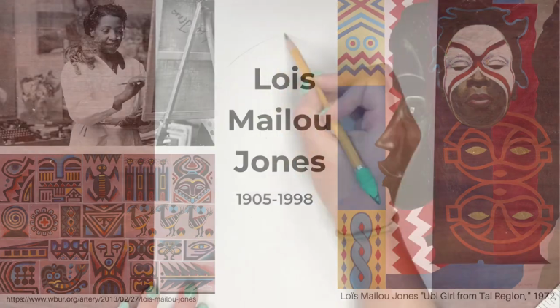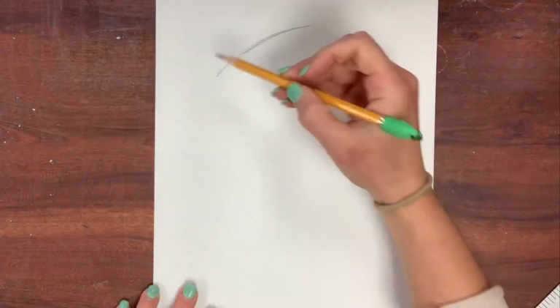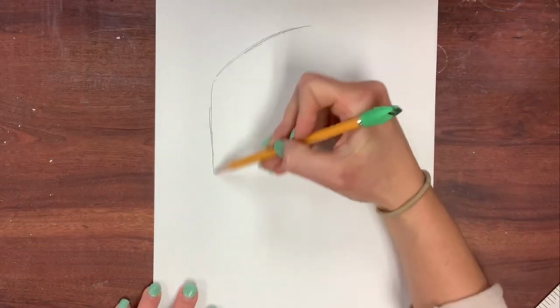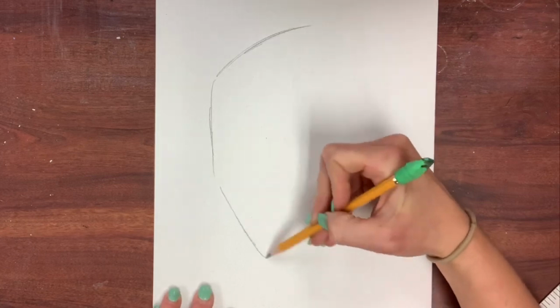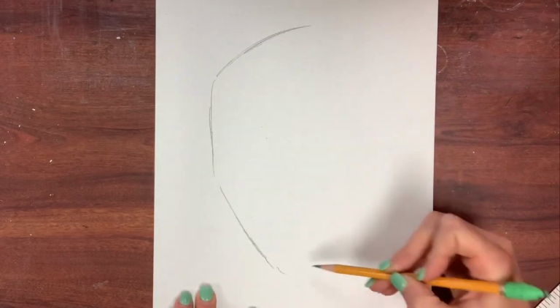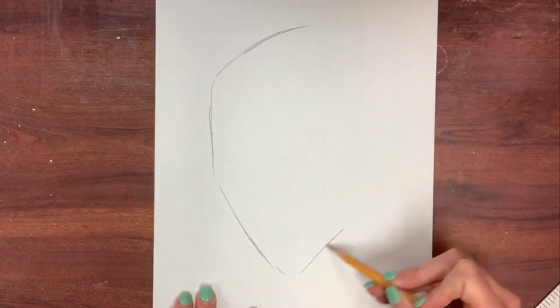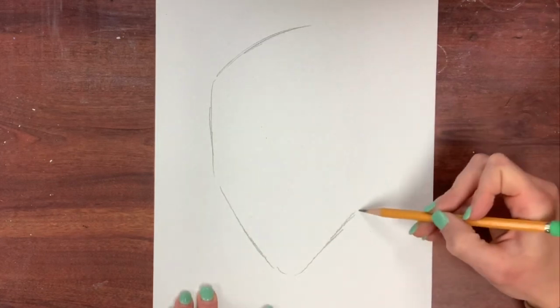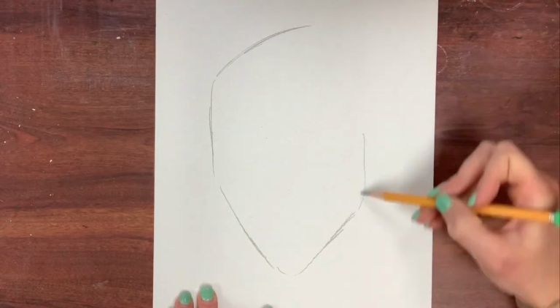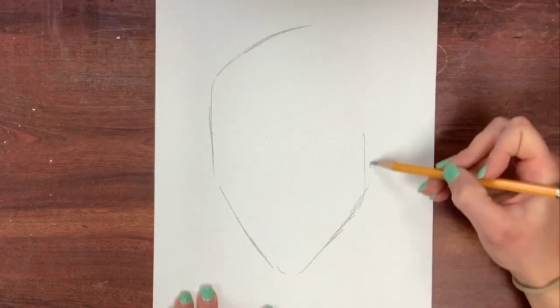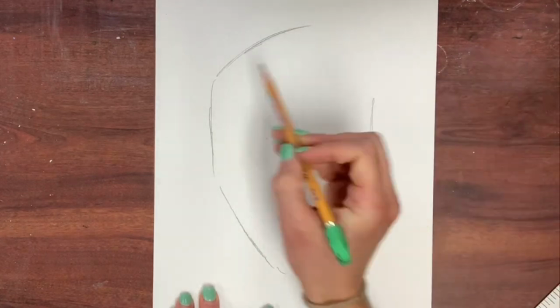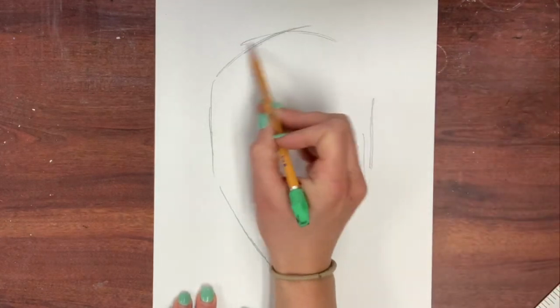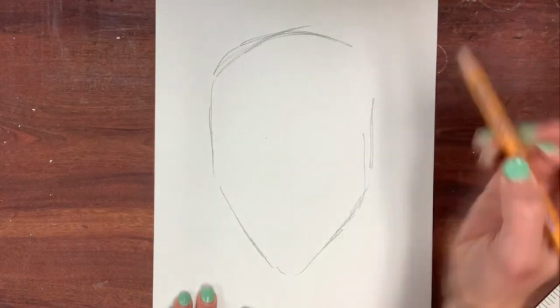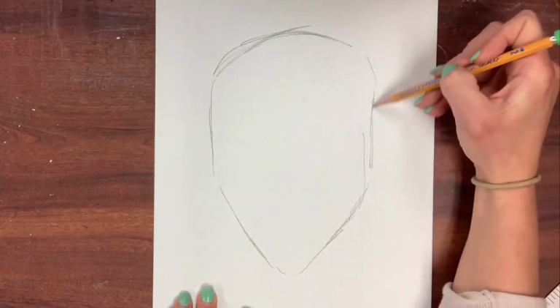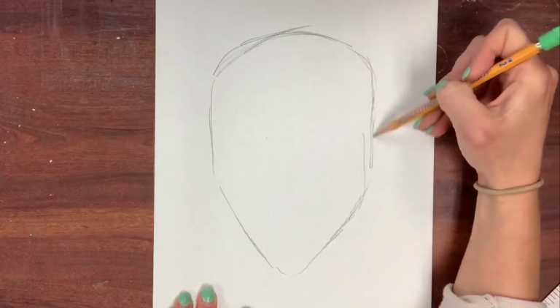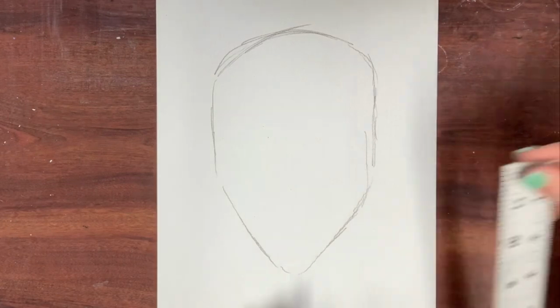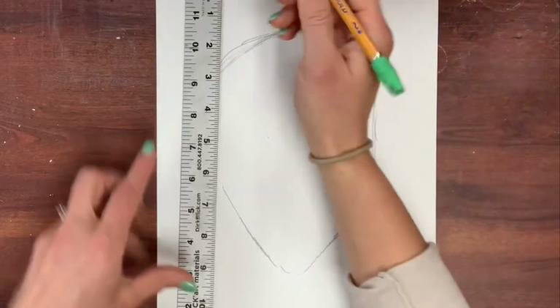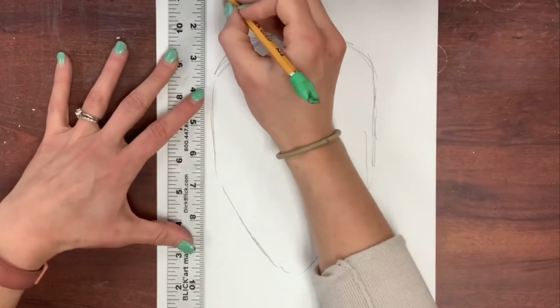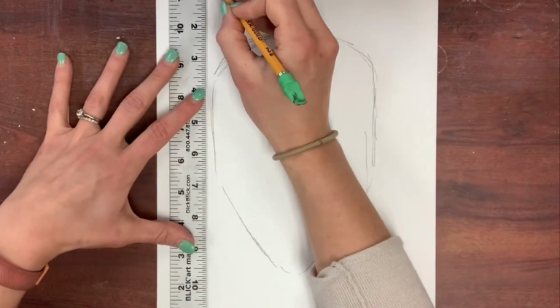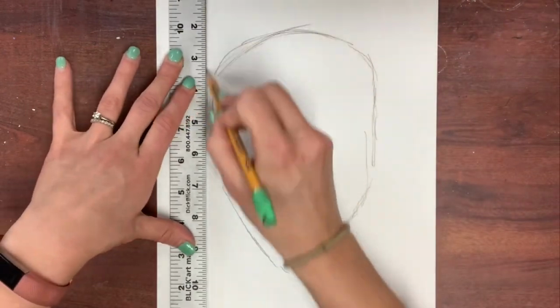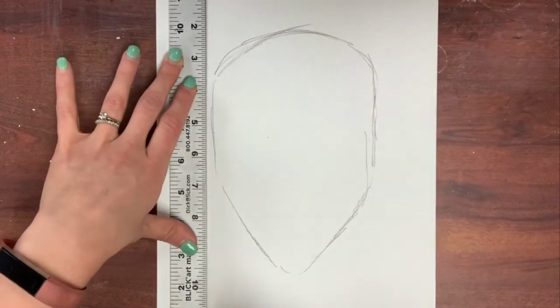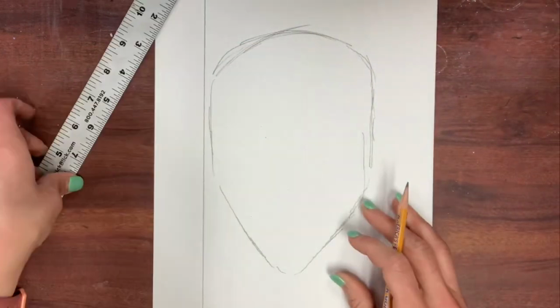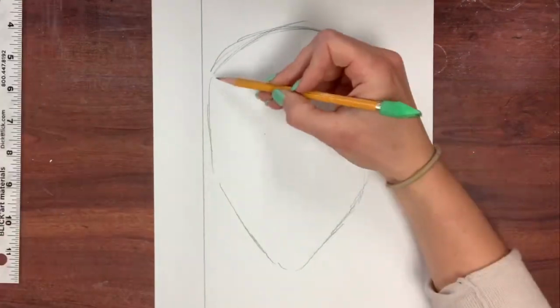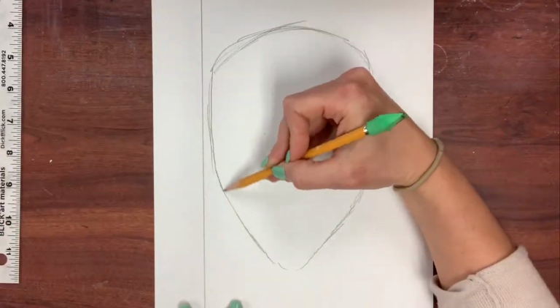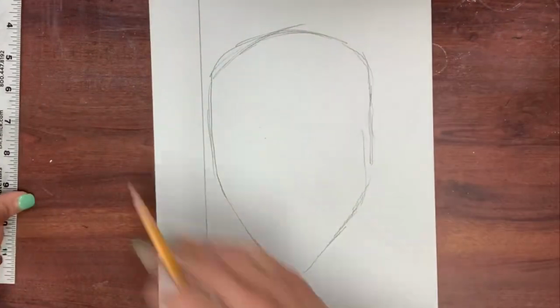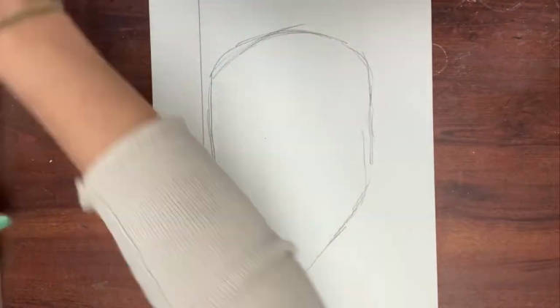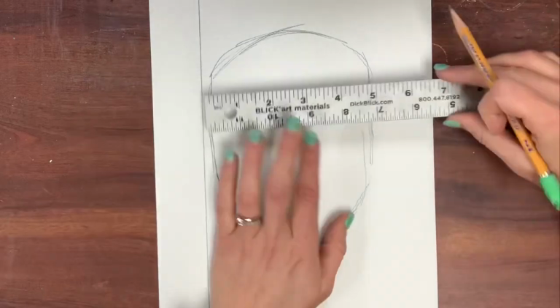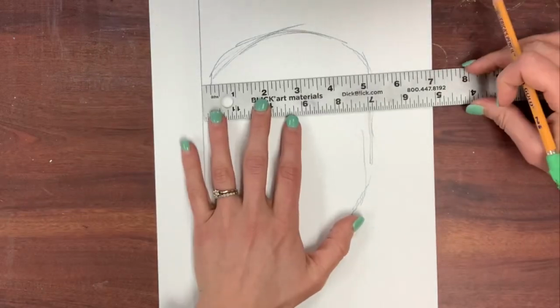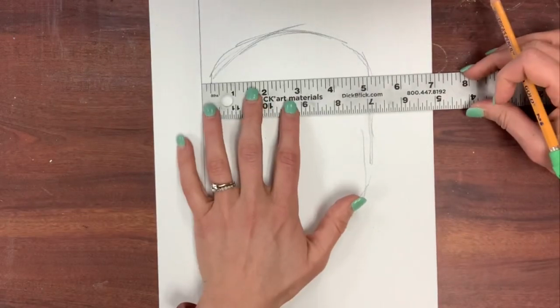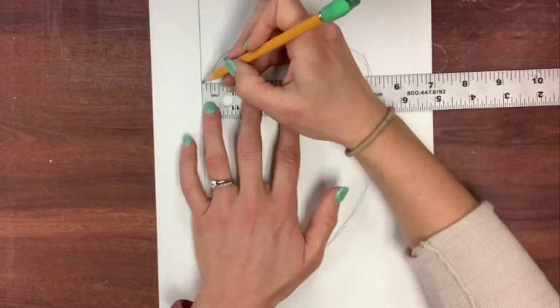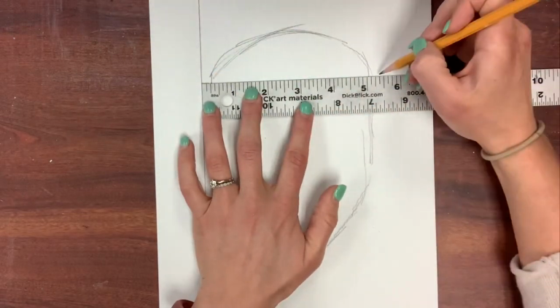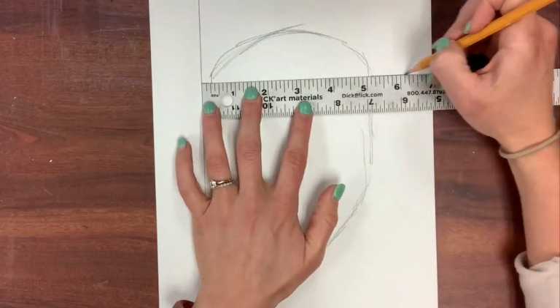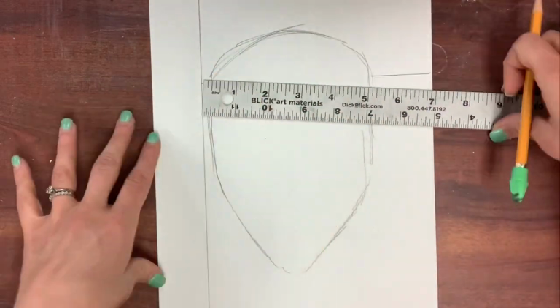Start by sketching your mask large, filling up most of your paper. Draw light until it's right. Focus first on just your large shapes. Once I have the outline of my mask, I go back and add at least five geometric lines in the background.